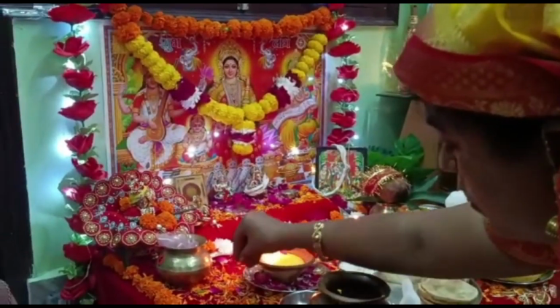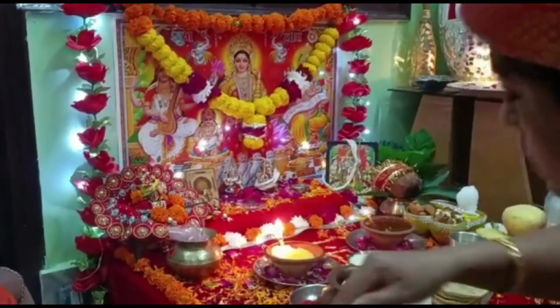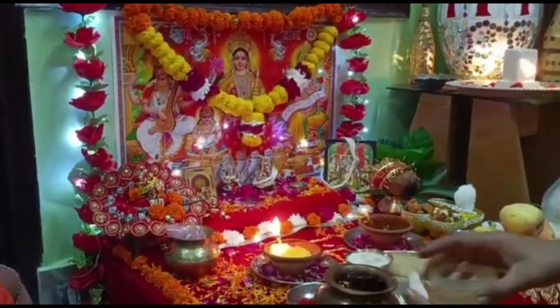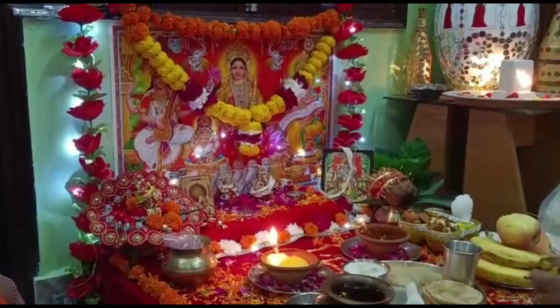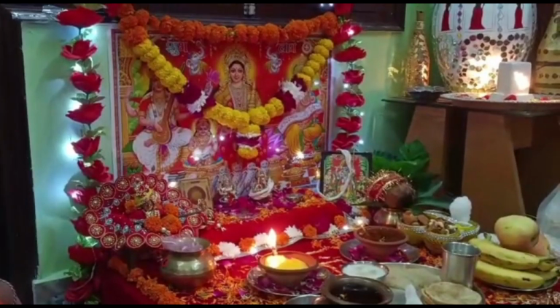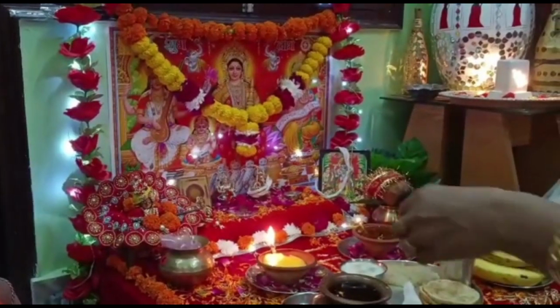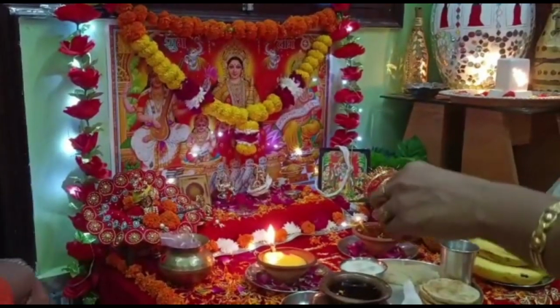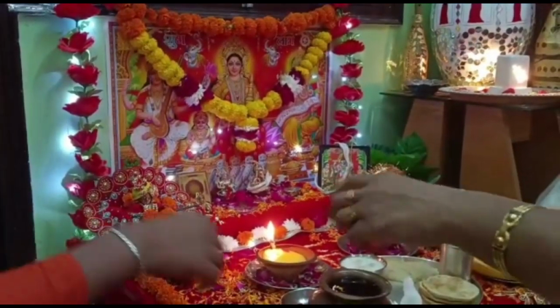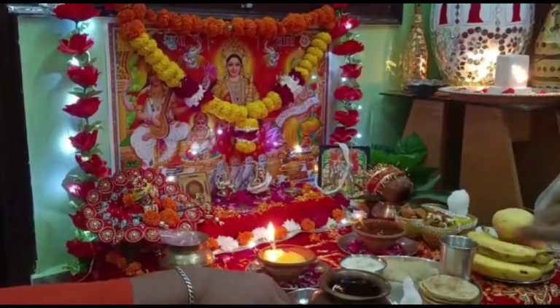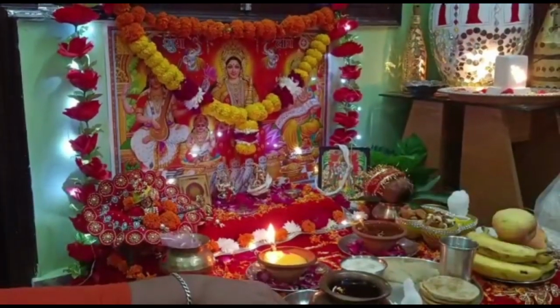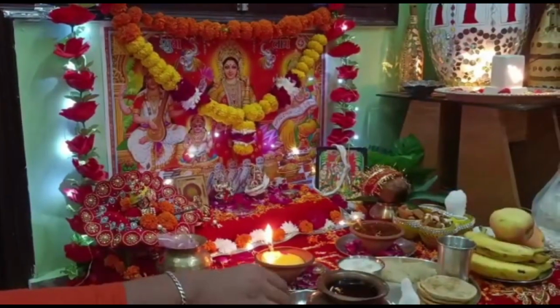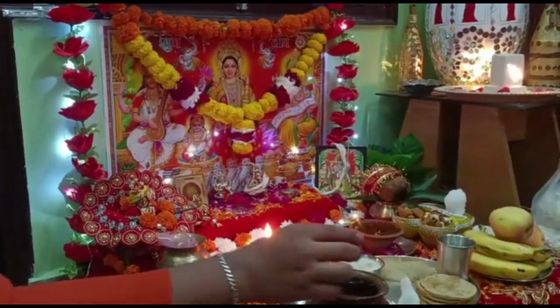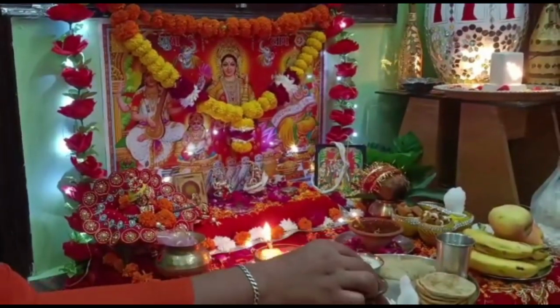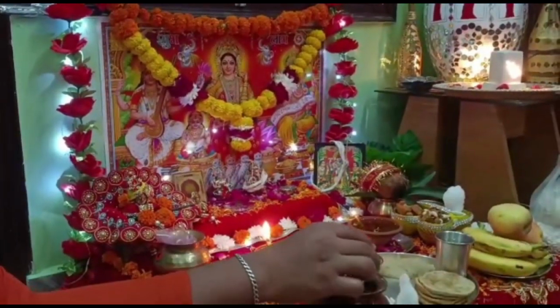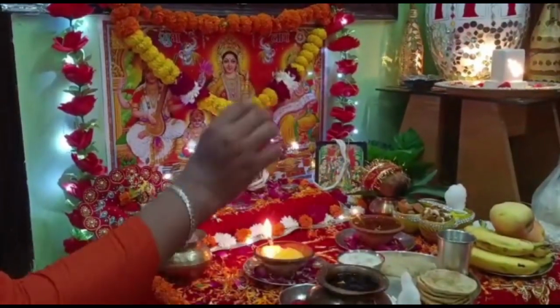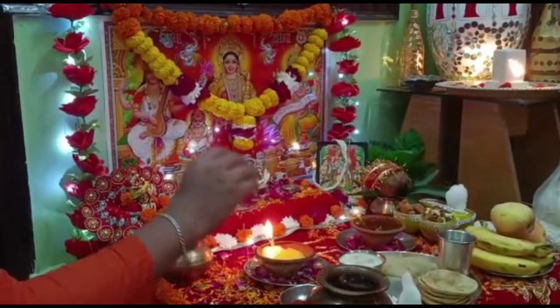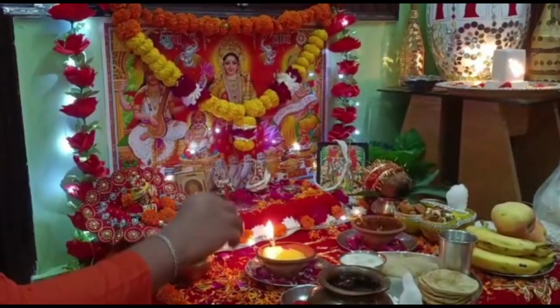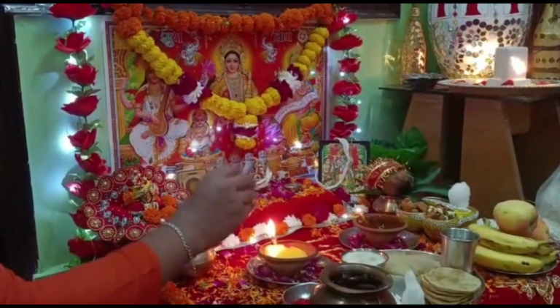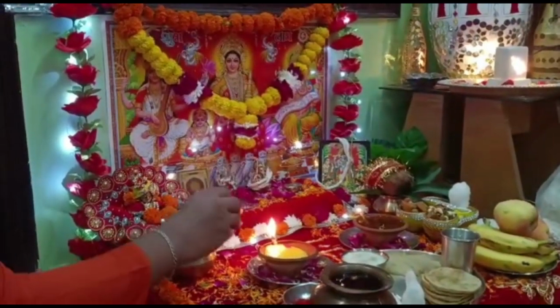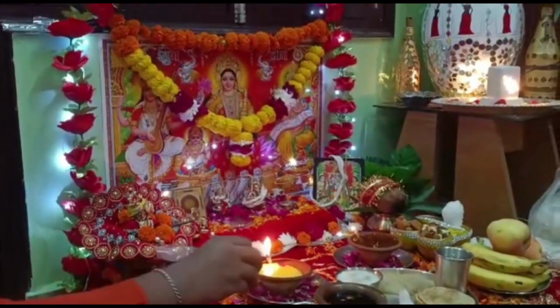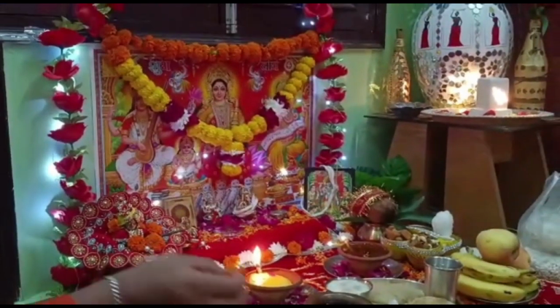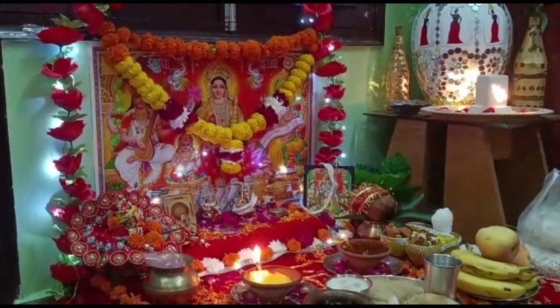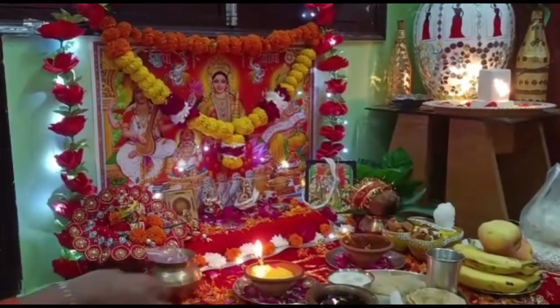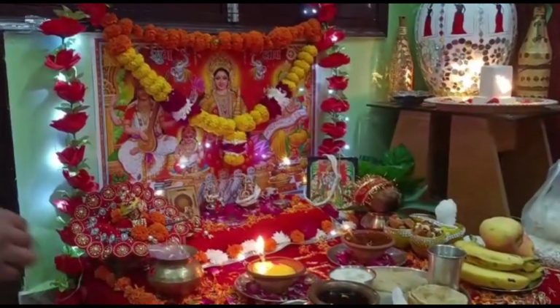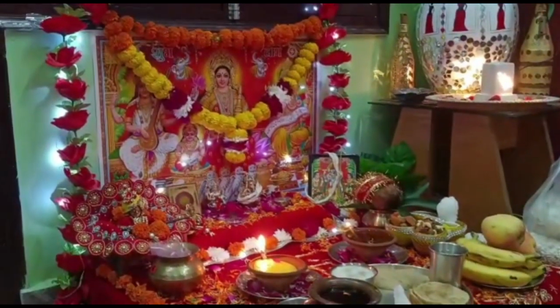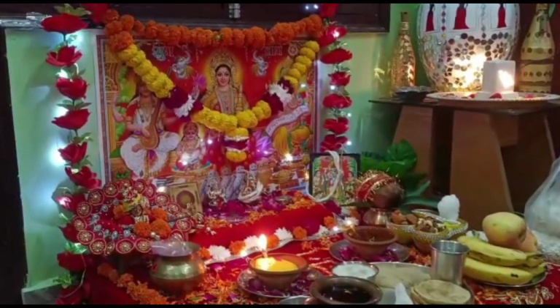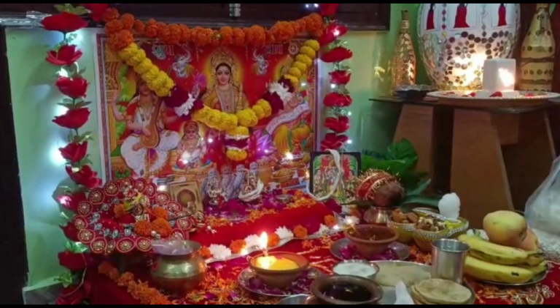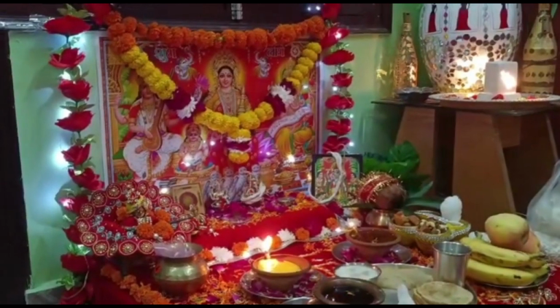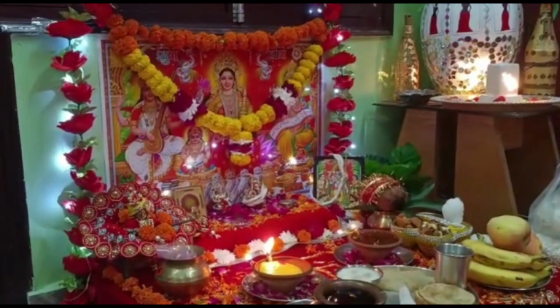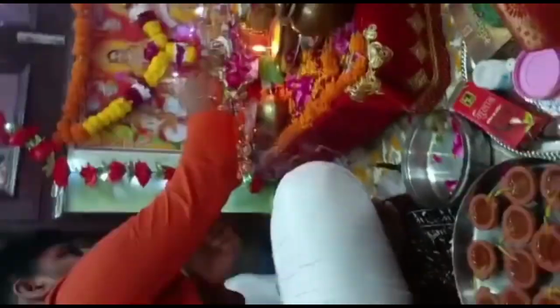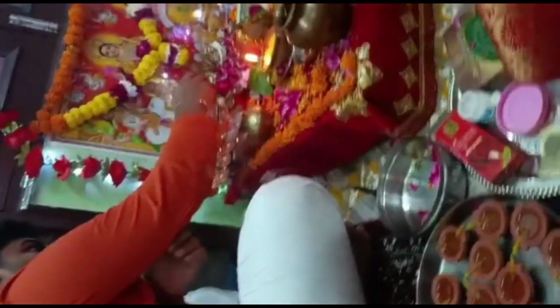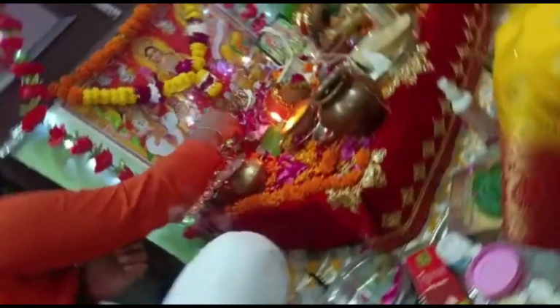I've done the Pooja. I've been doing this Pooja so that children will also learn how to do the Pooja. All the flowers are arranged and stored in the same way.